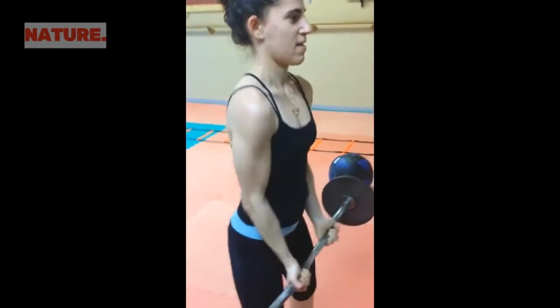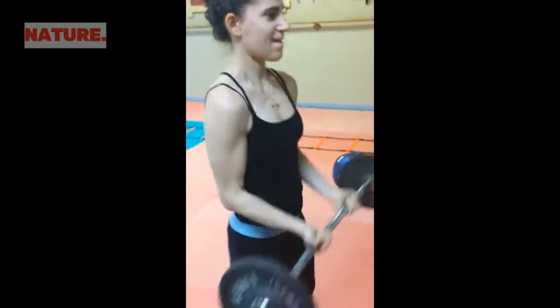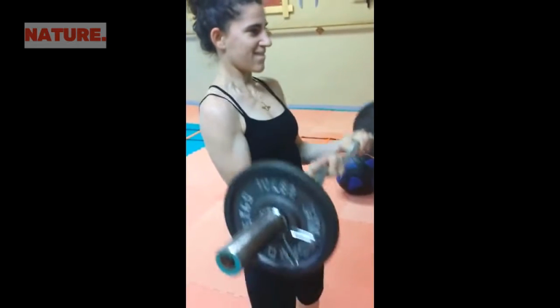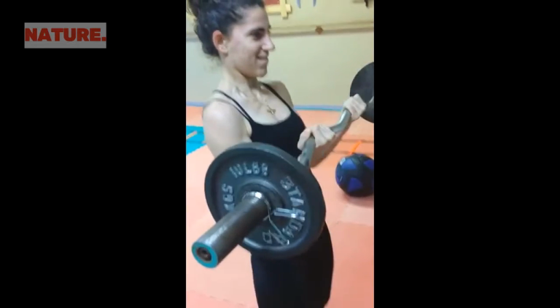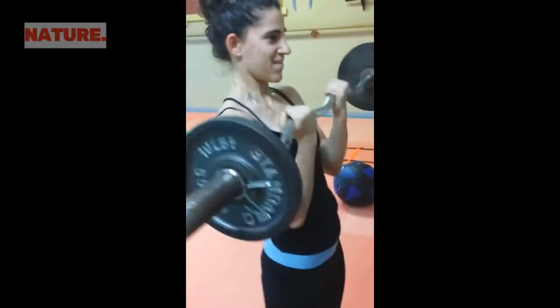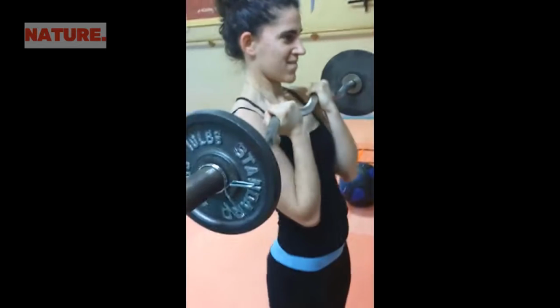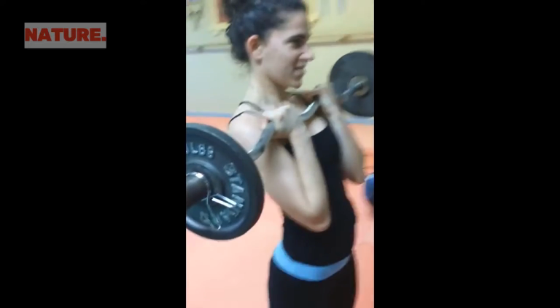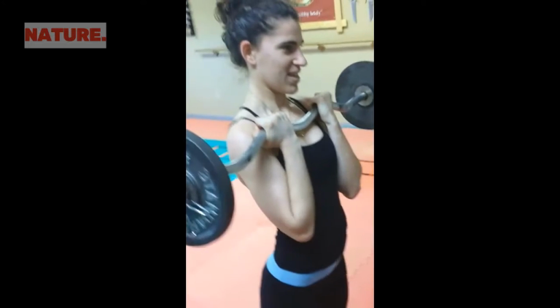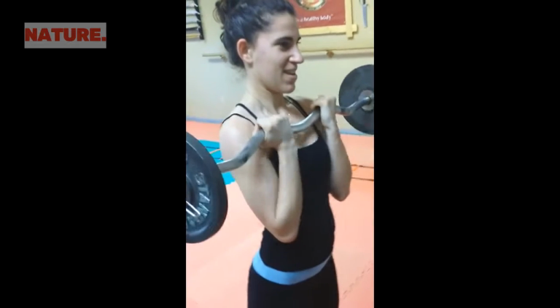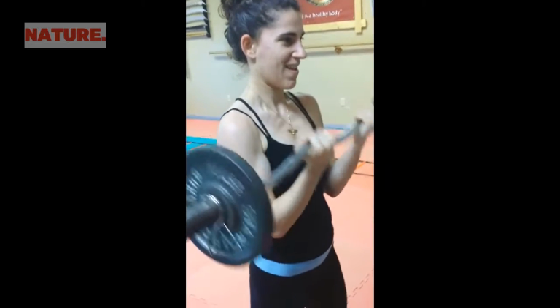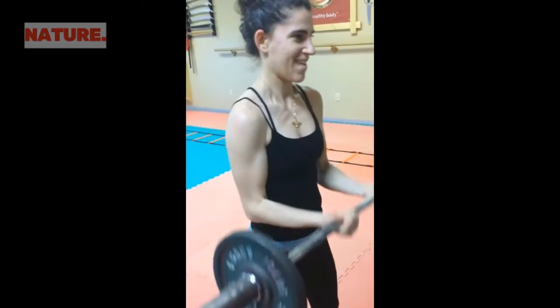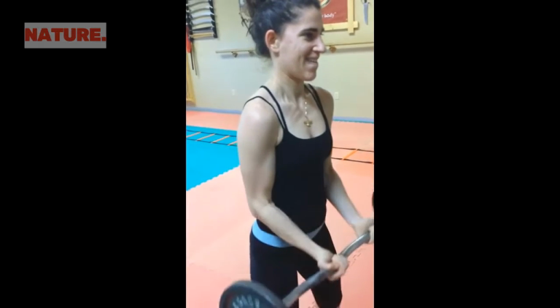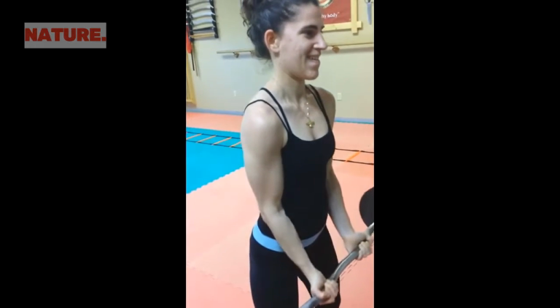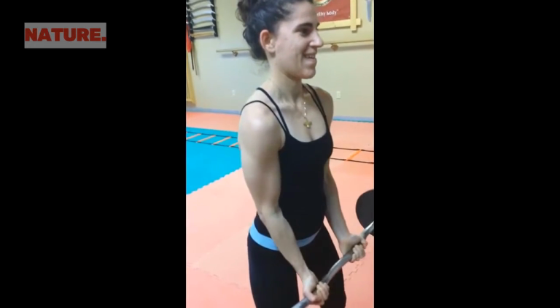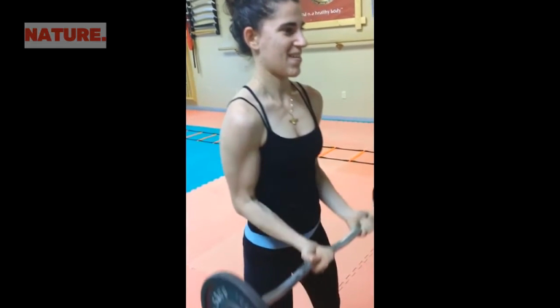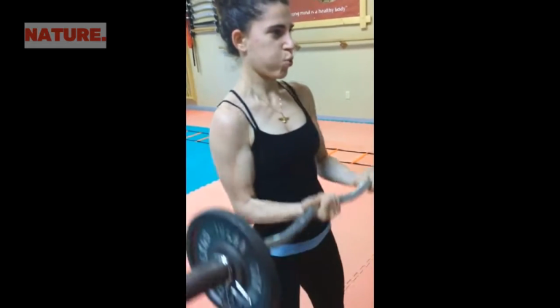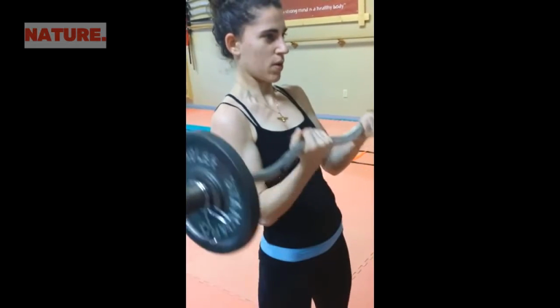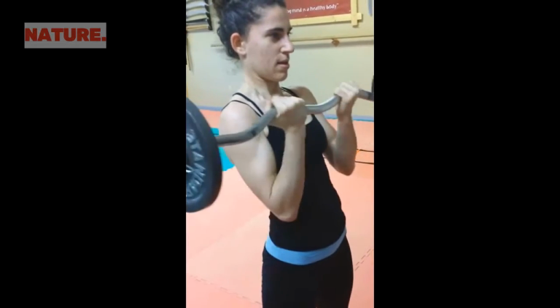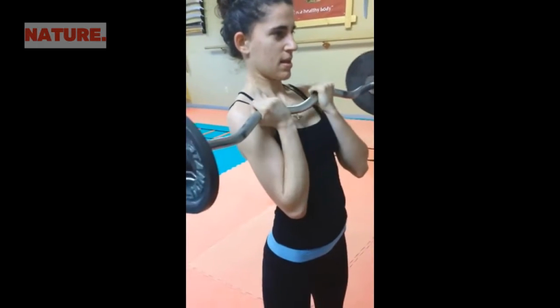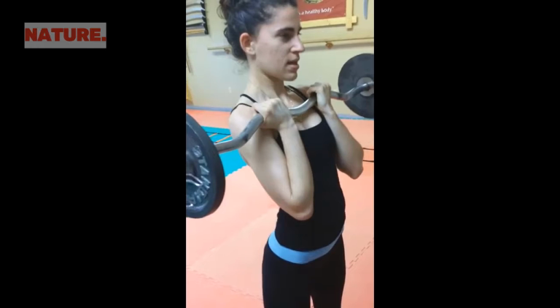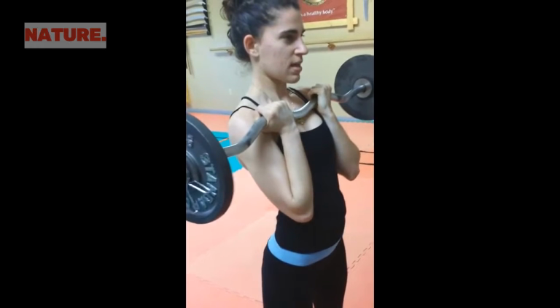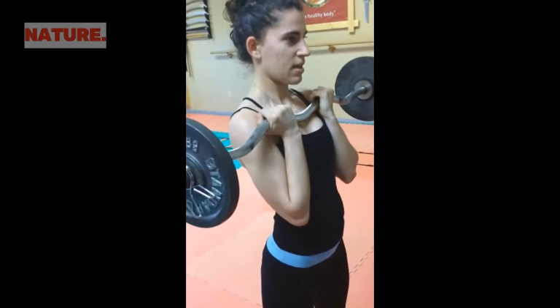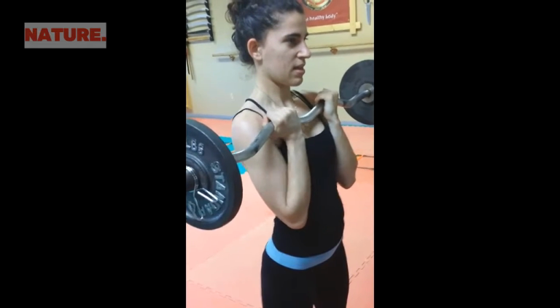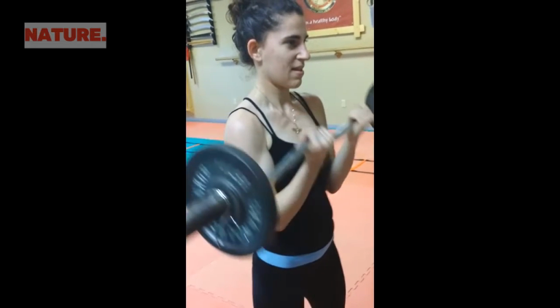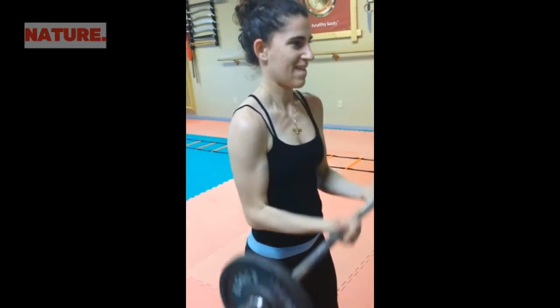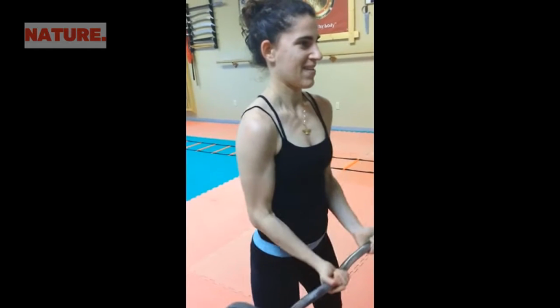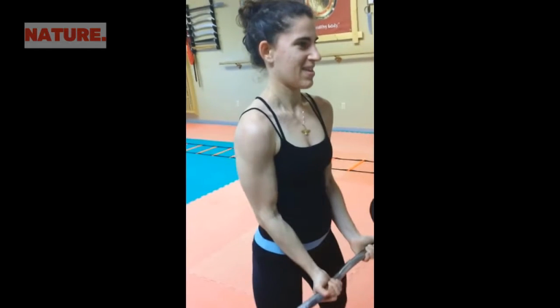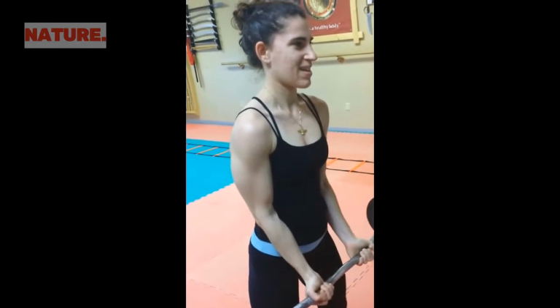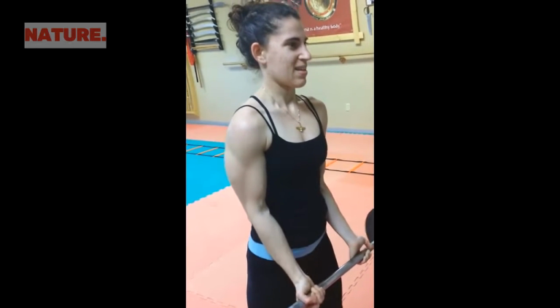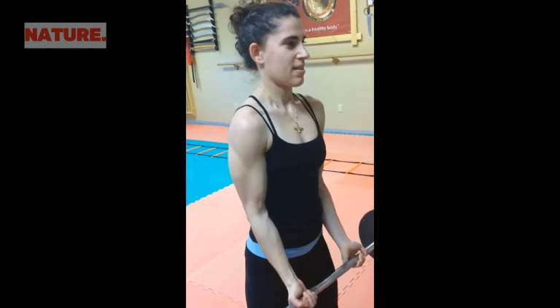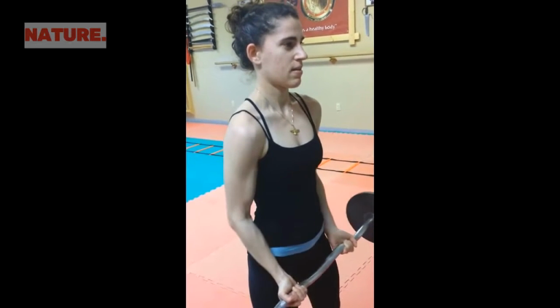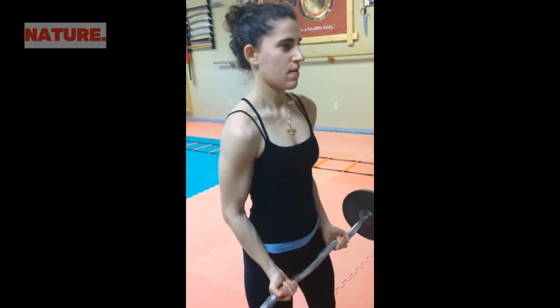Two more. Come on. Breathe in, breathe out. Don't use the shoulder or anything else — just let the forearm go up and down. One more.